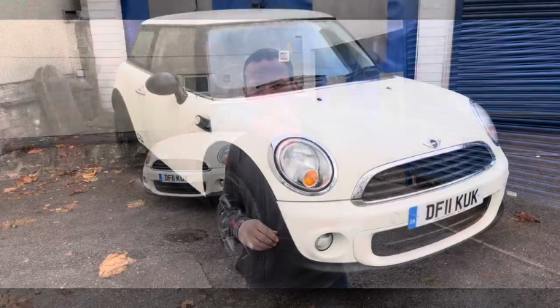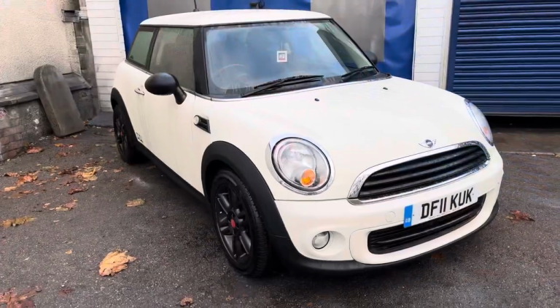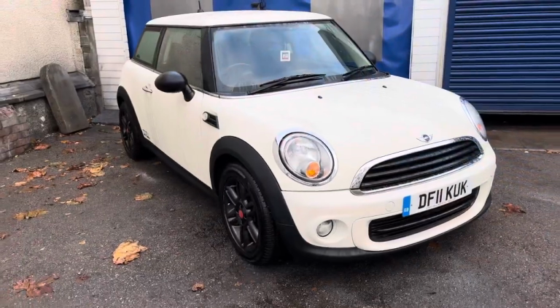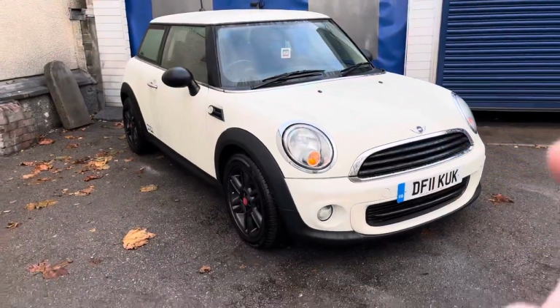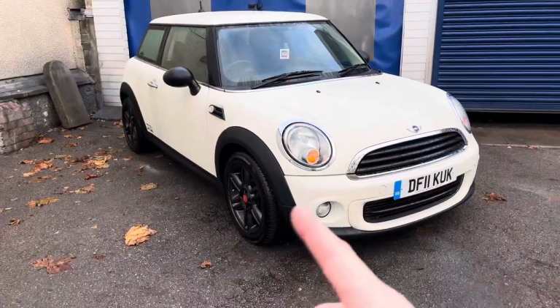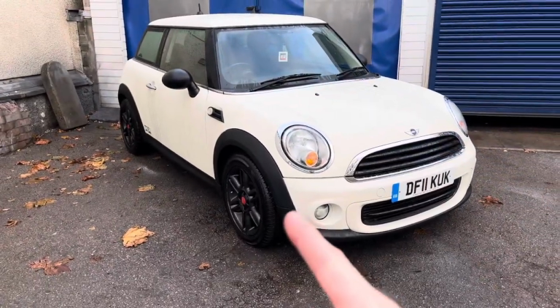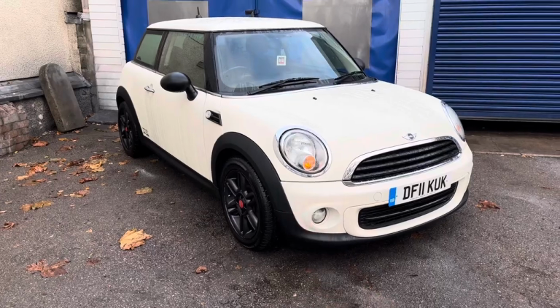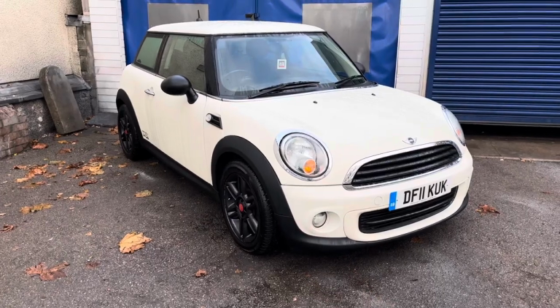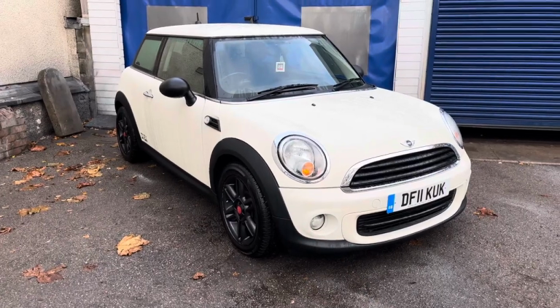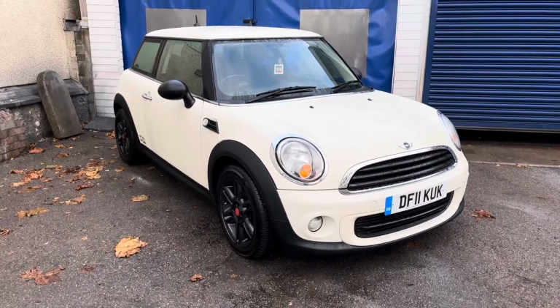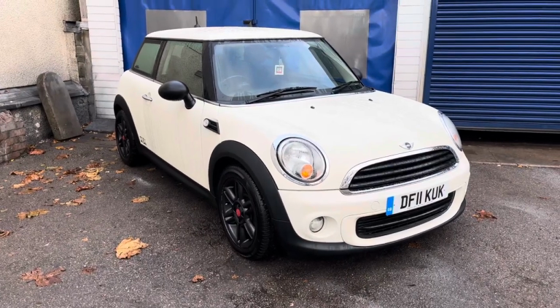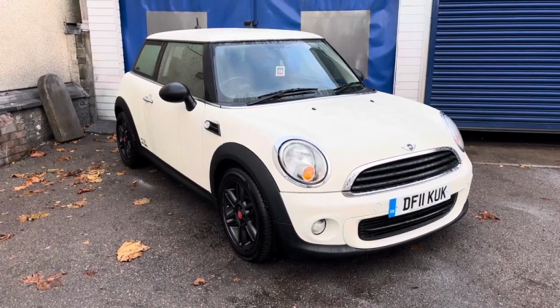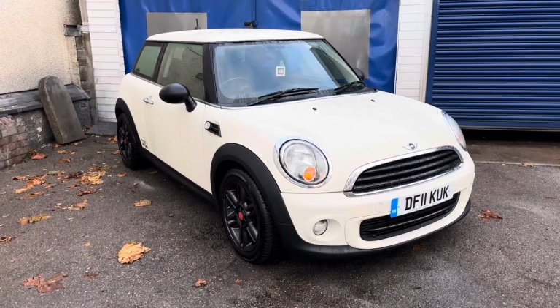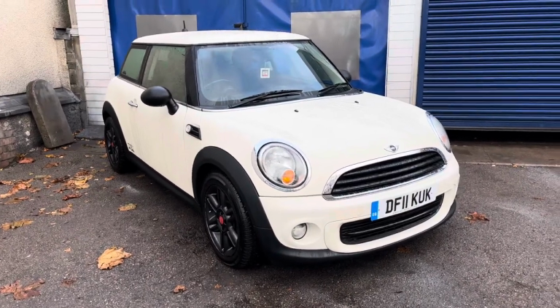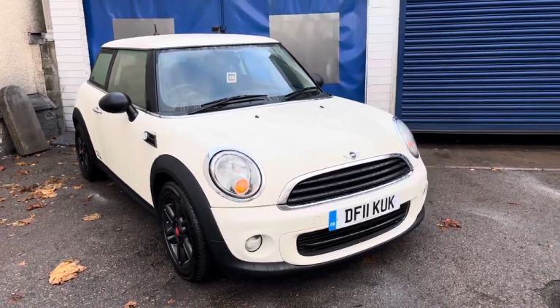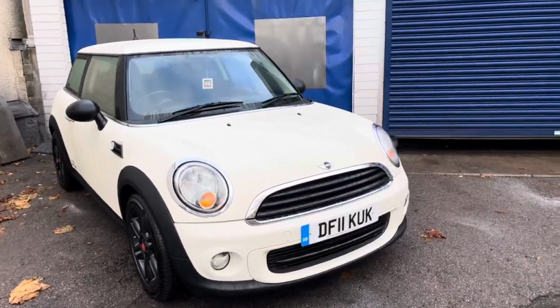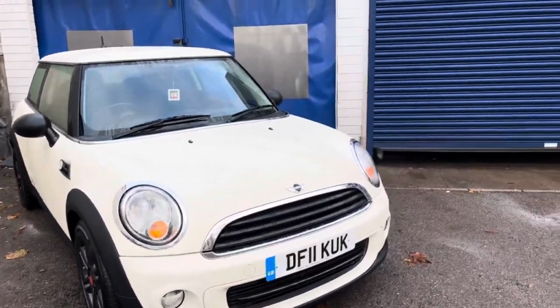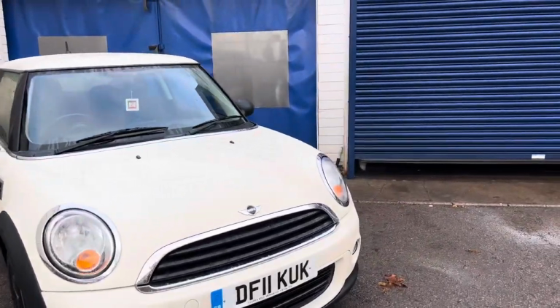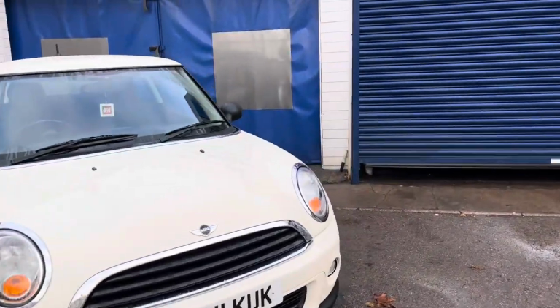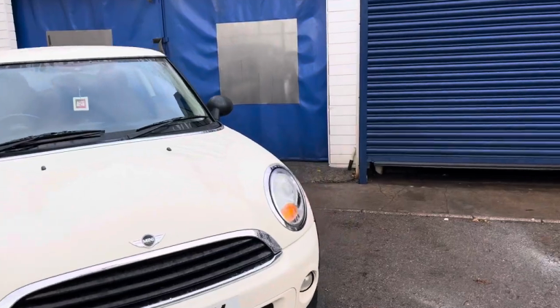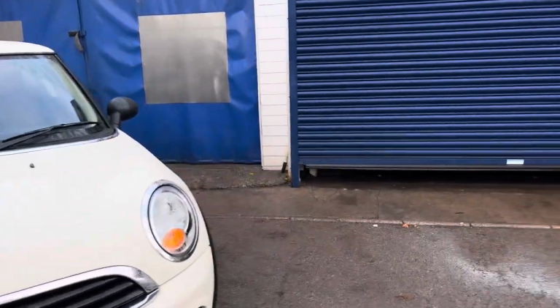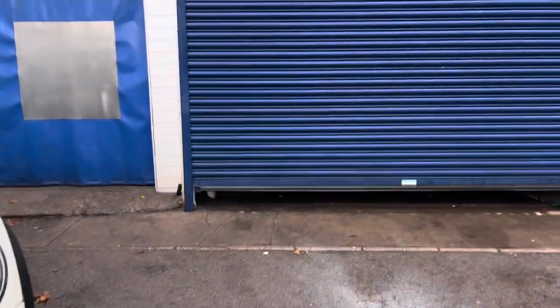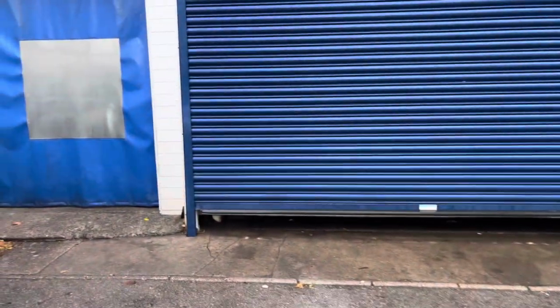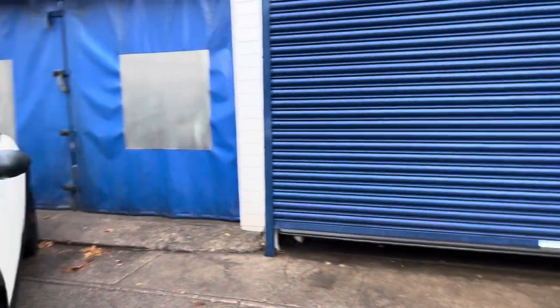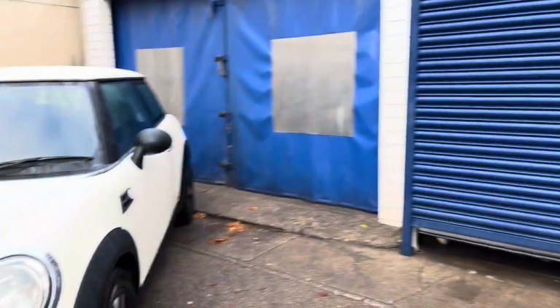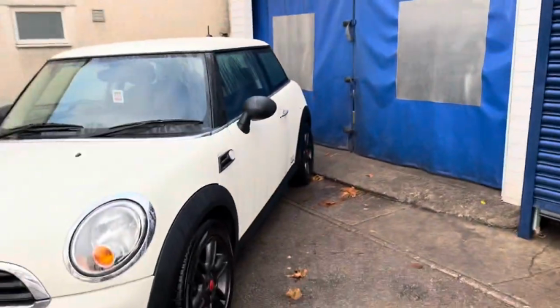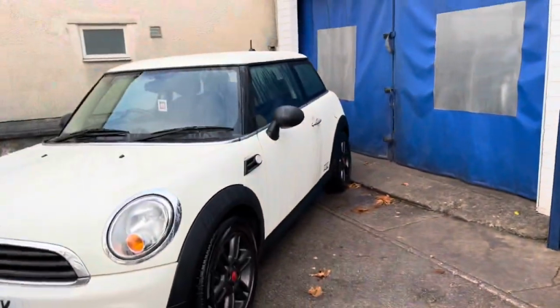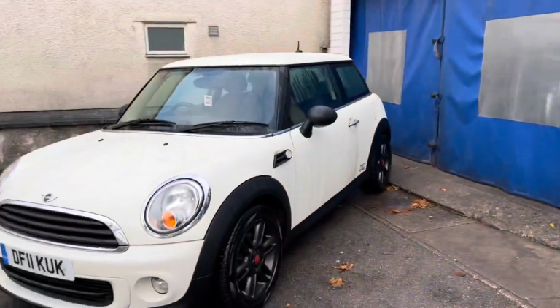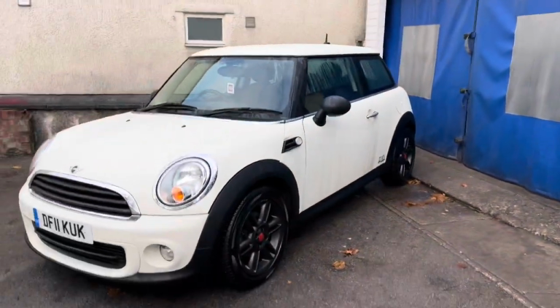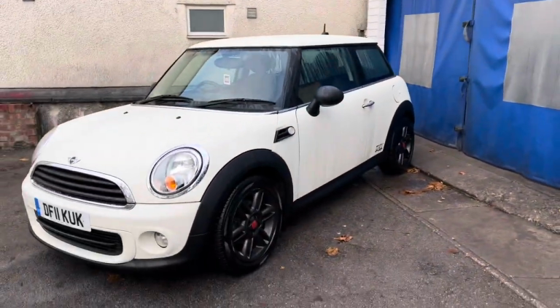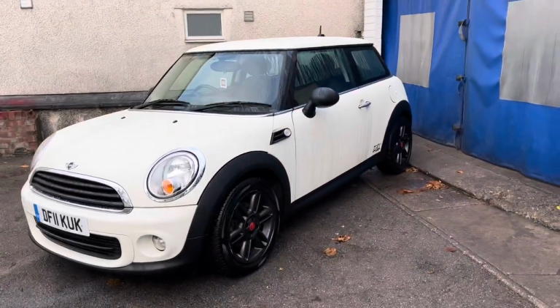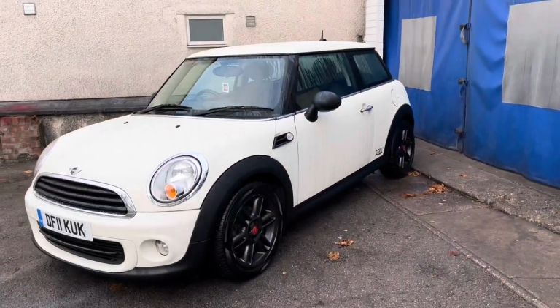This is a Mini Cooper on a 2011, but this applies from around 2008 all the way to sort of 2014-2015 — you reset the tire light in the same way.